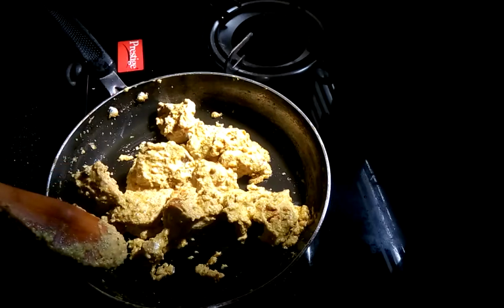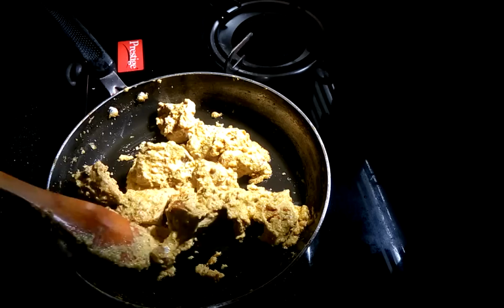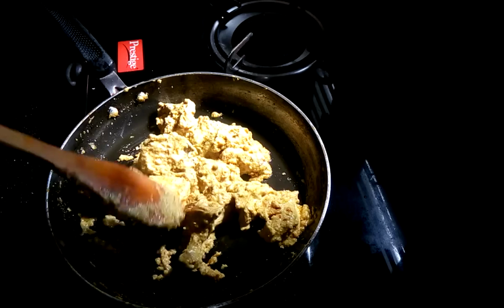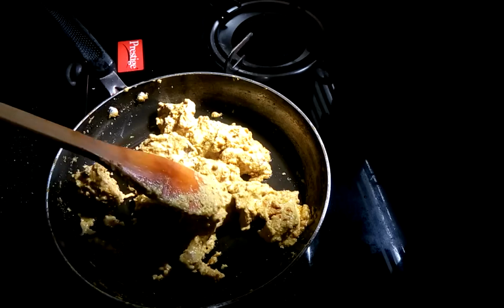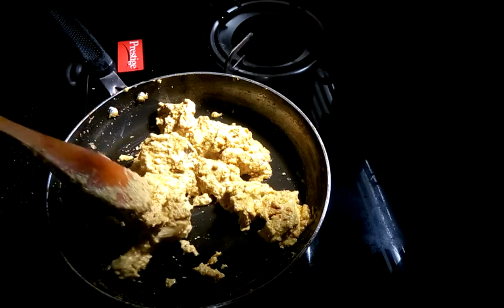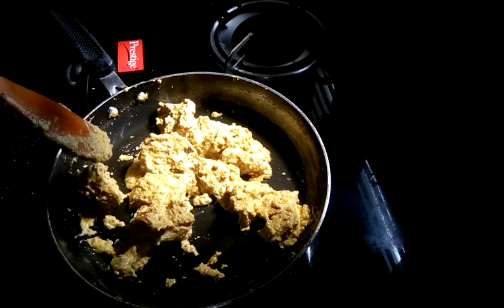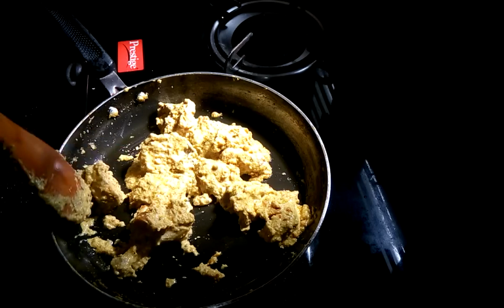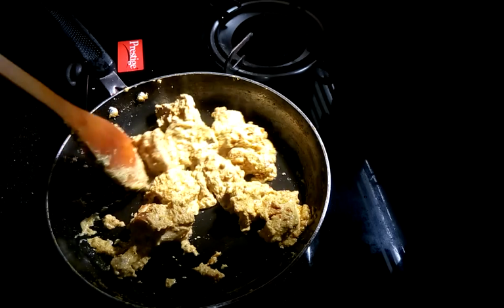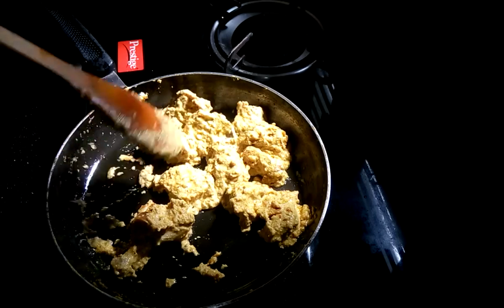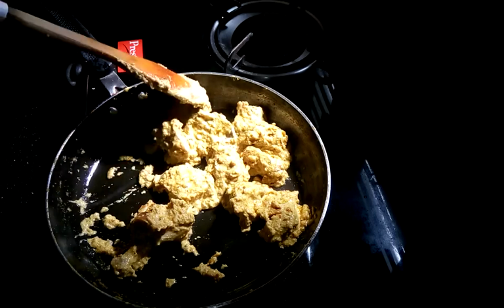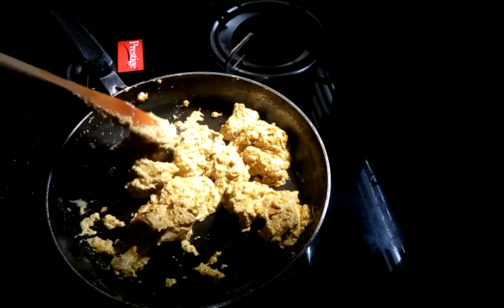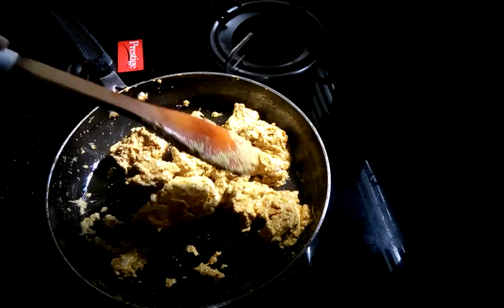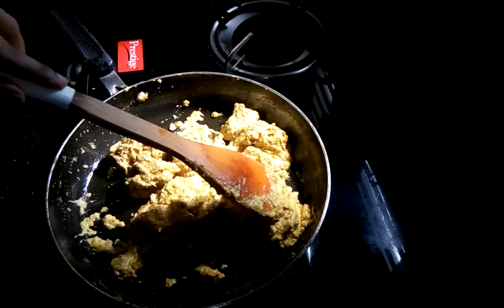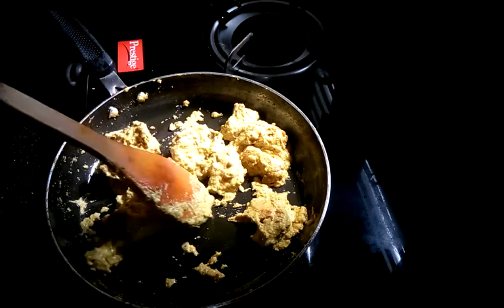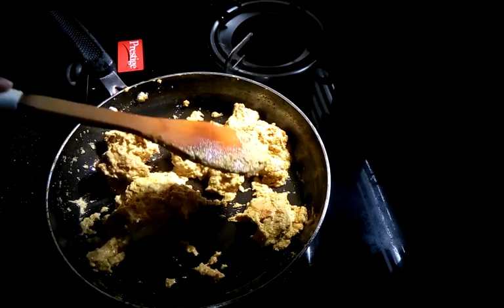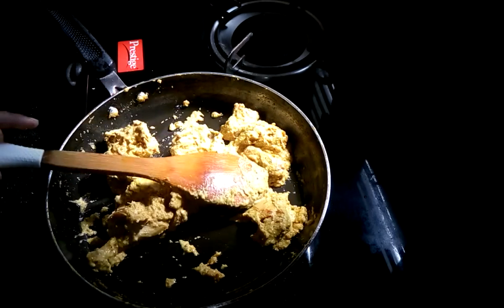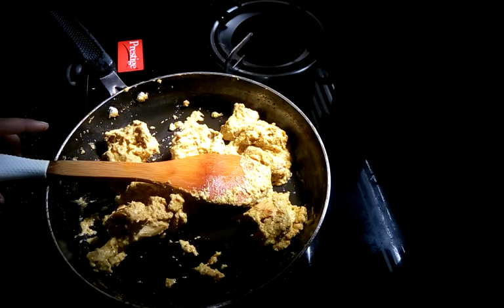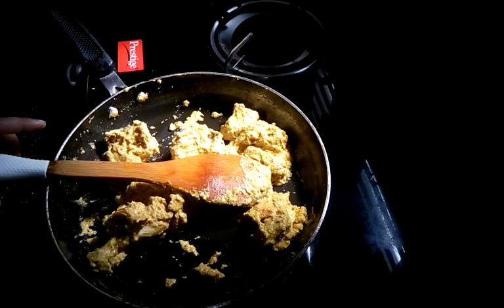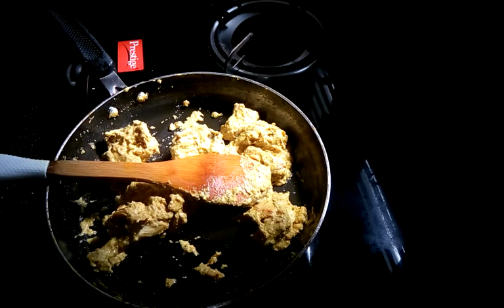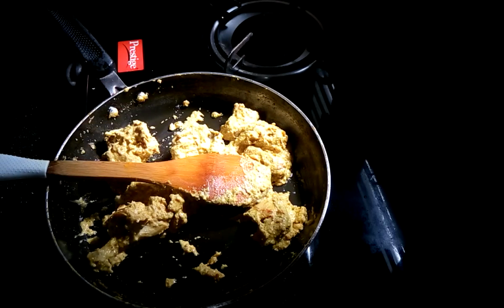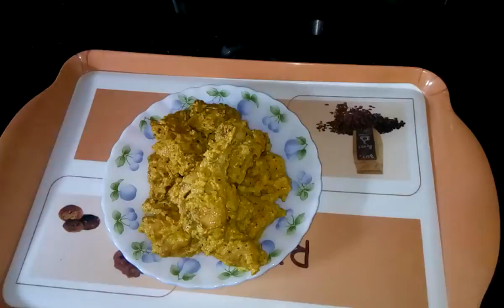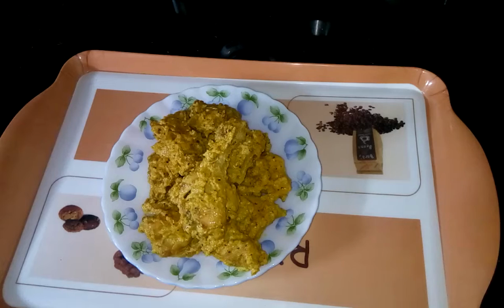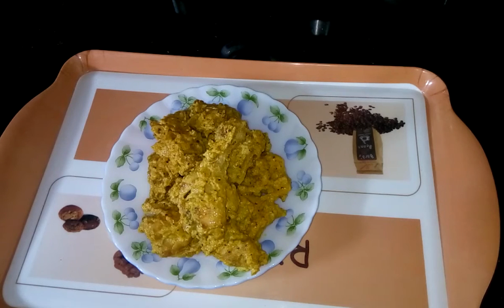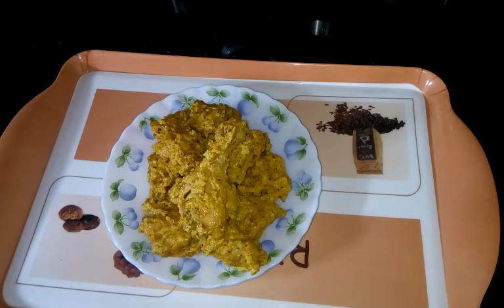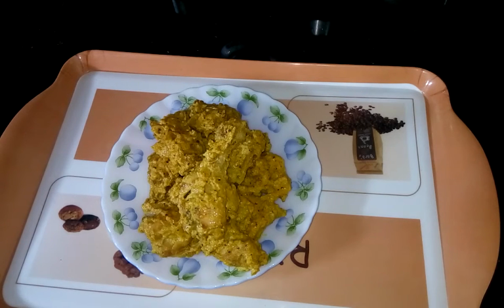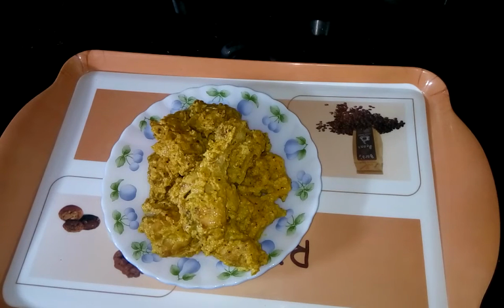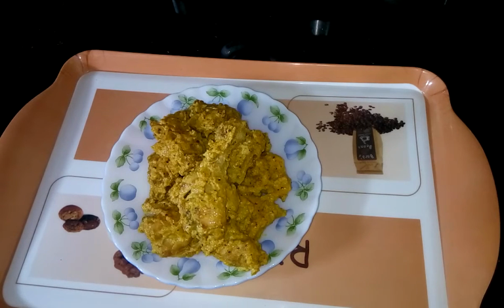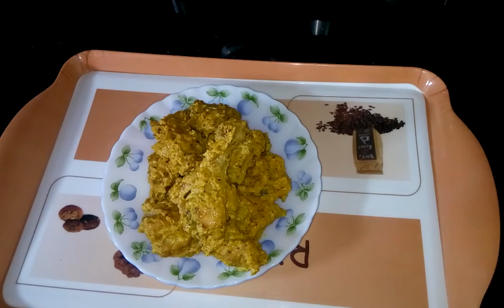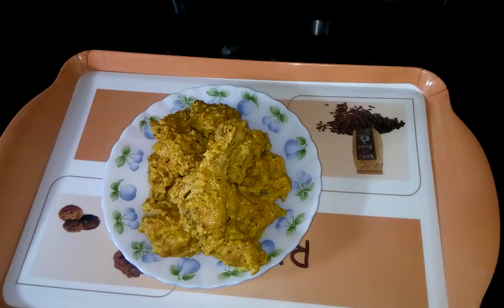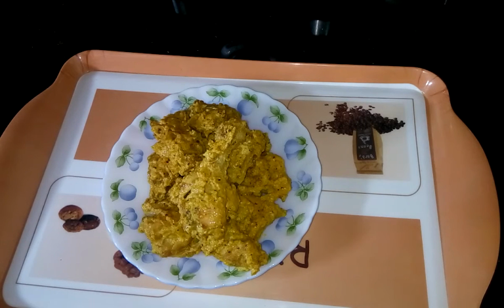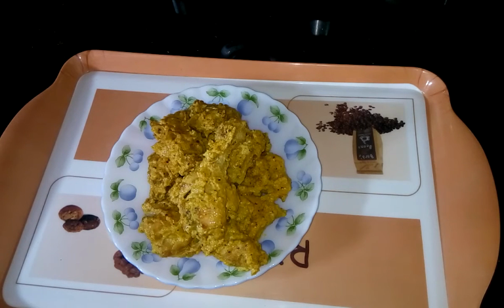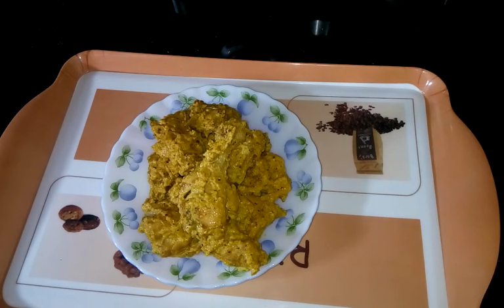After 2 to 3 minutes the dish is completely done. Now I am going to serve it on the plate. The dish is ready — serve it with hot rice.